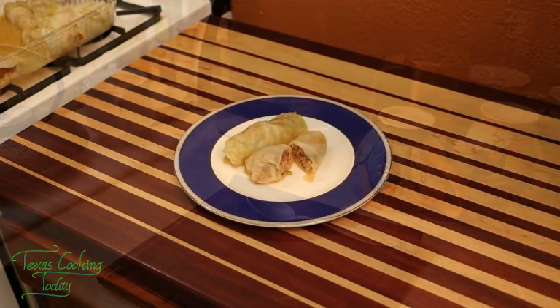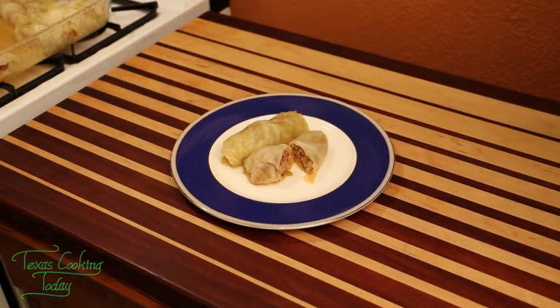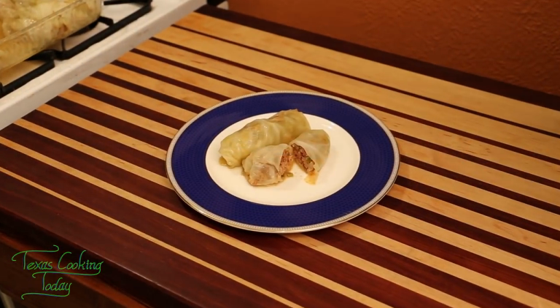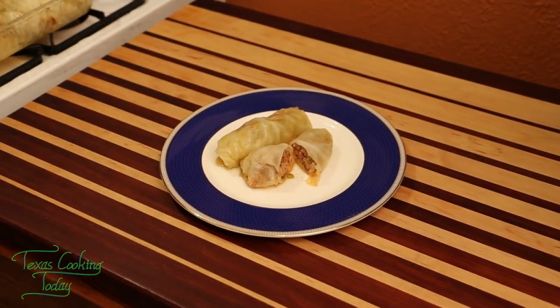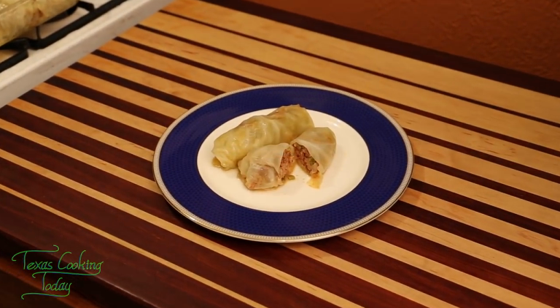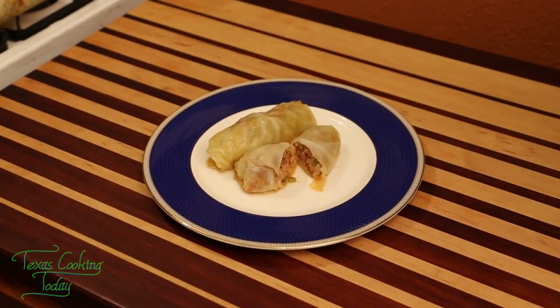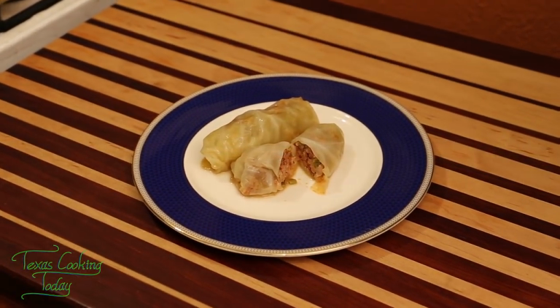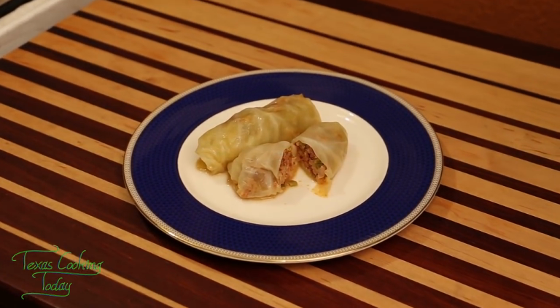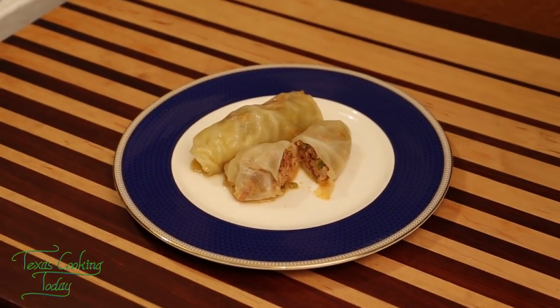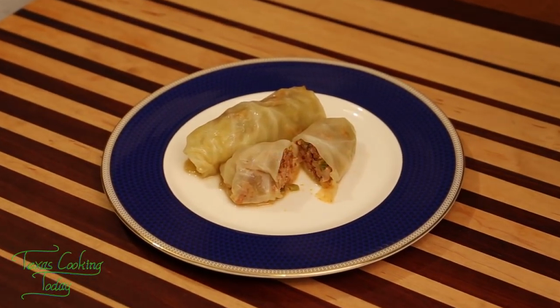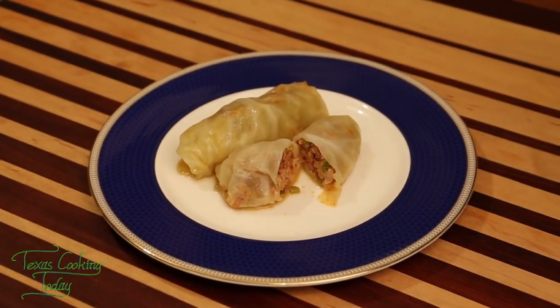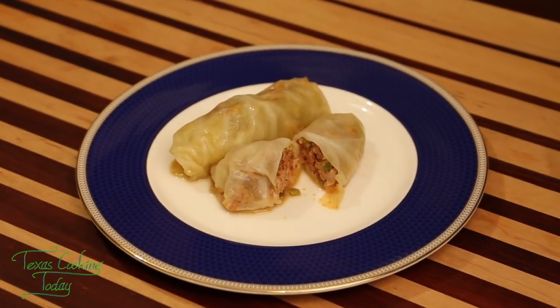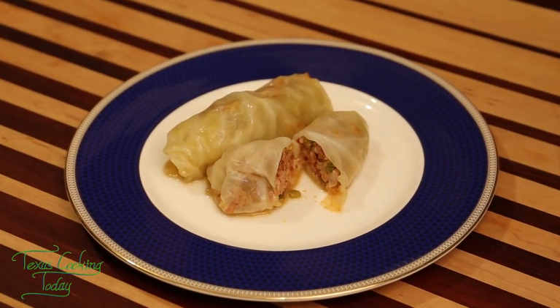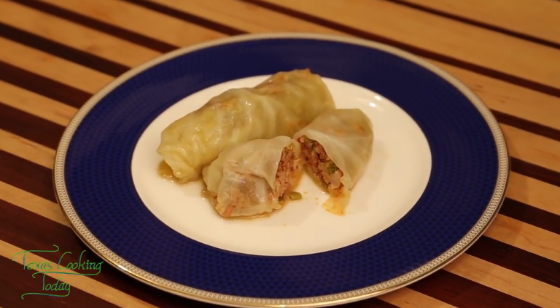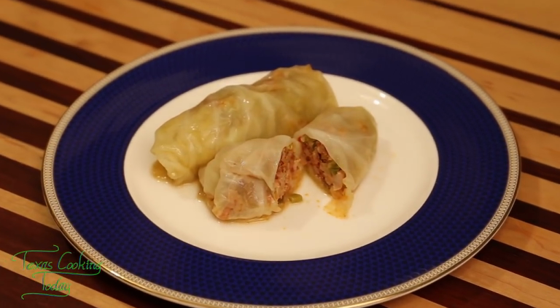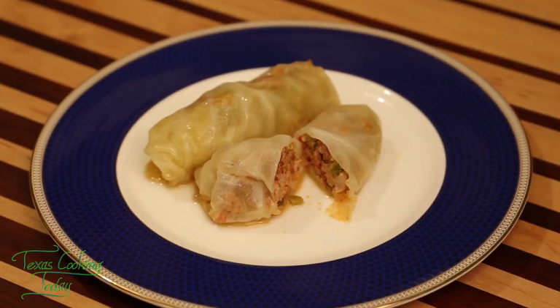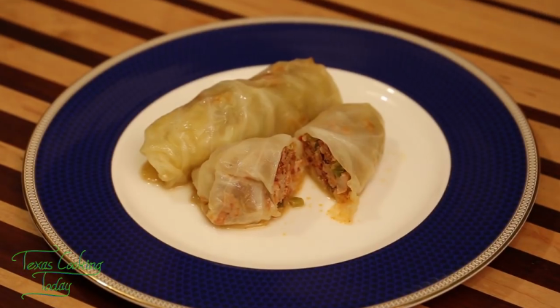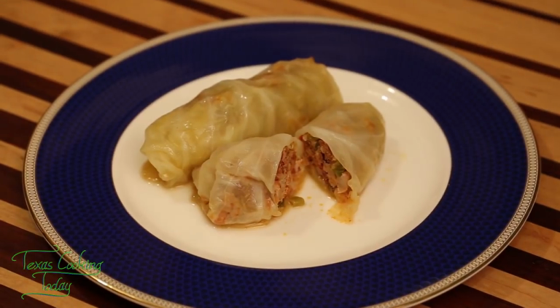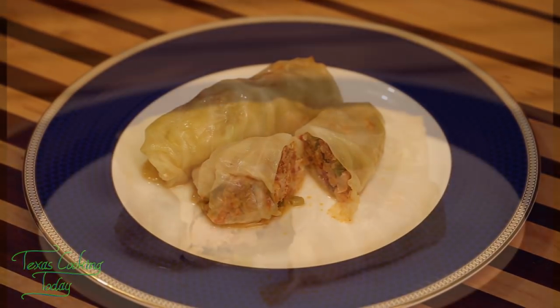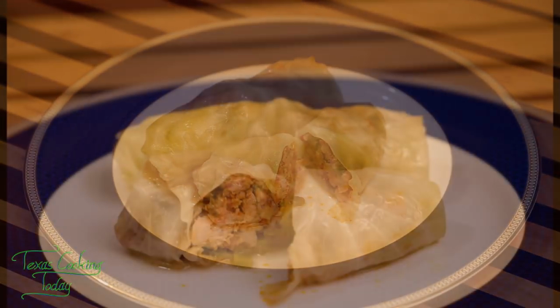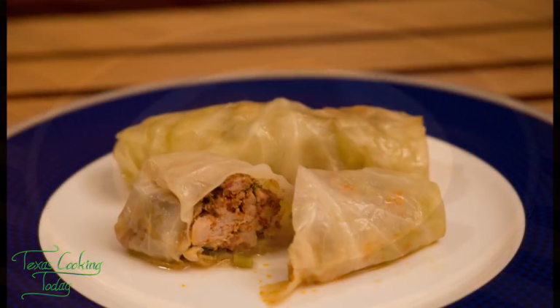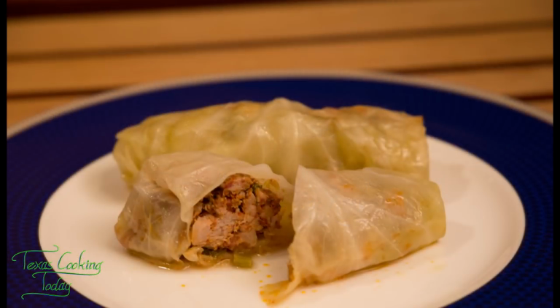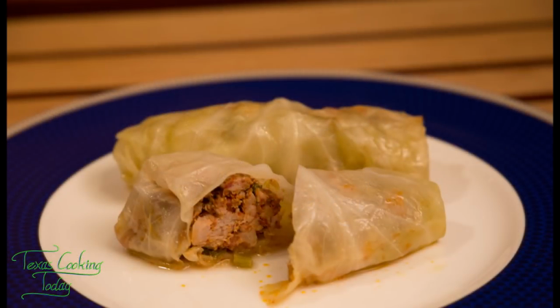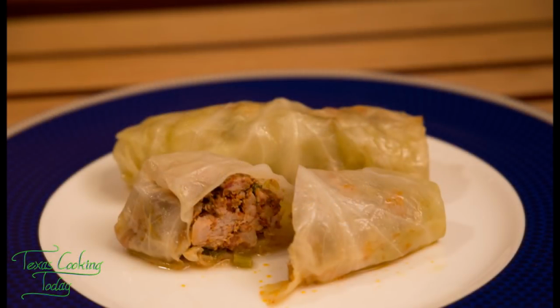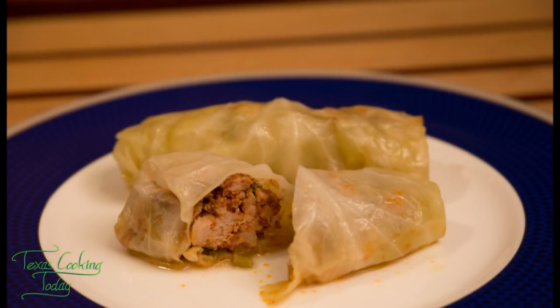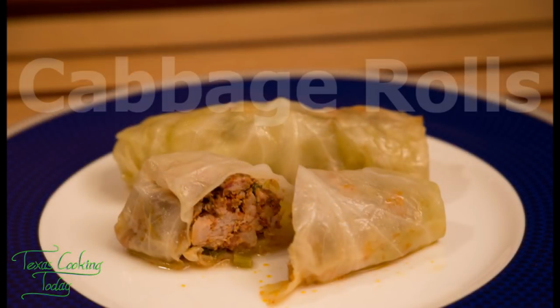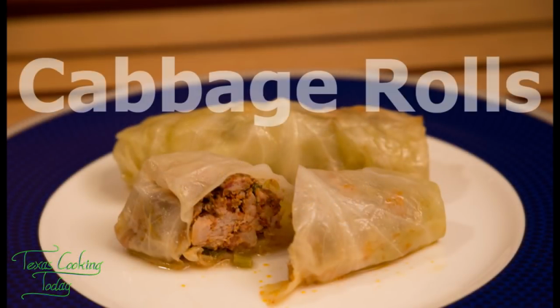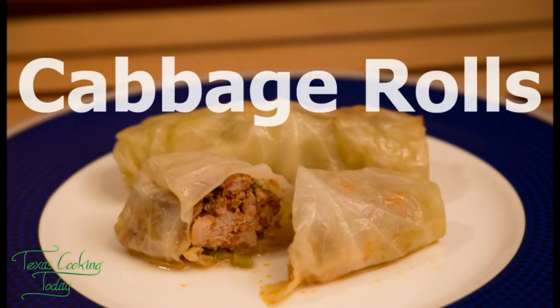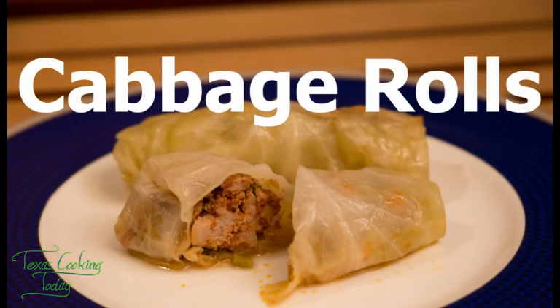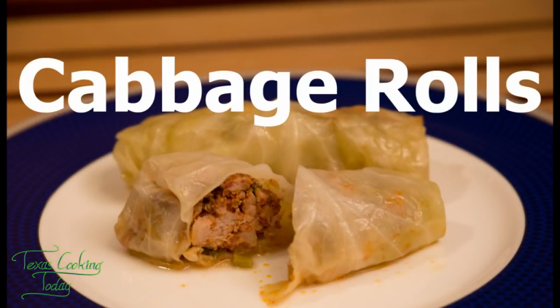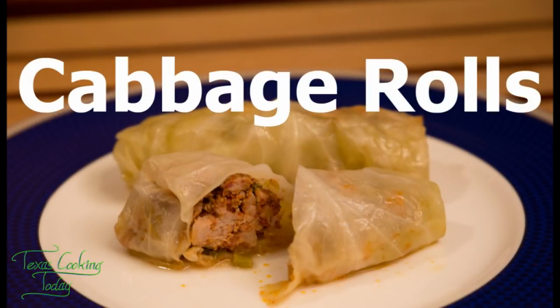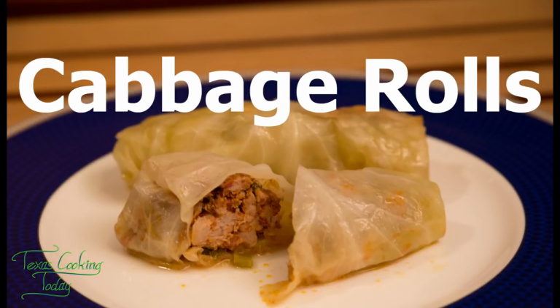Ladies and gentlemen, look at these gorgeous cabbage rolls. I'm going to give you a stellar recipe and resolve a few issues on how to make a really good cabbage roll.